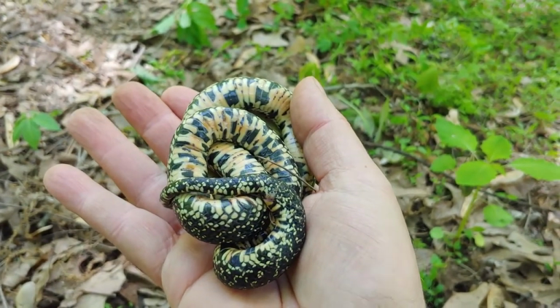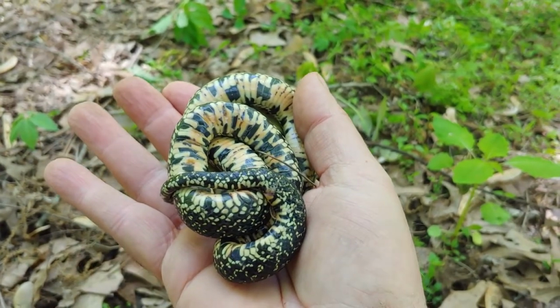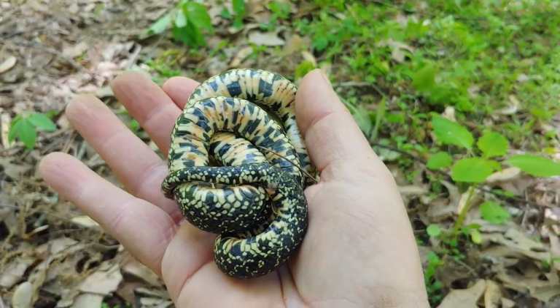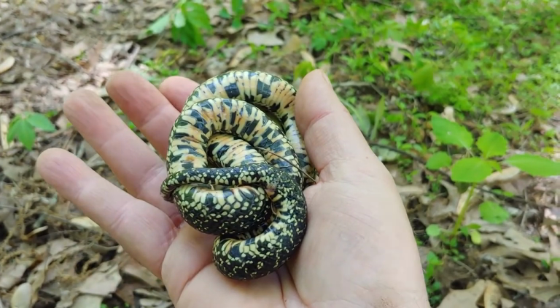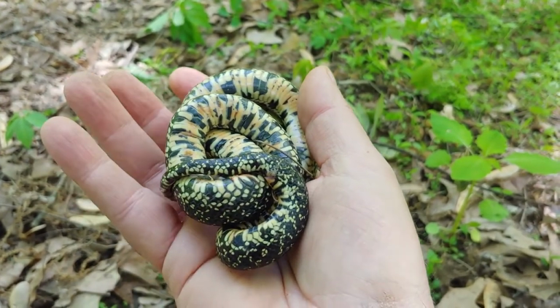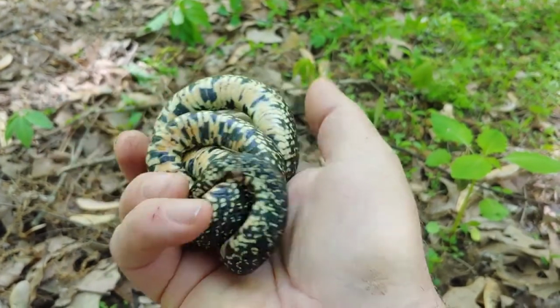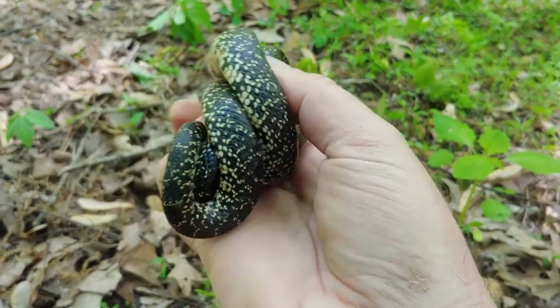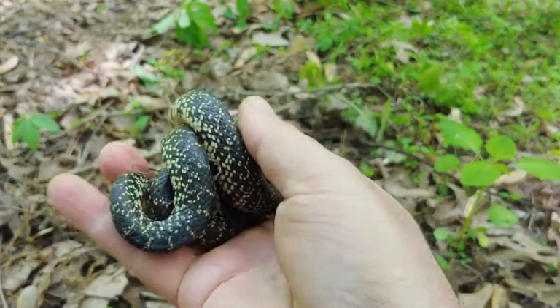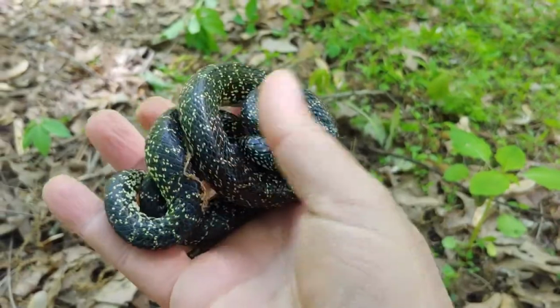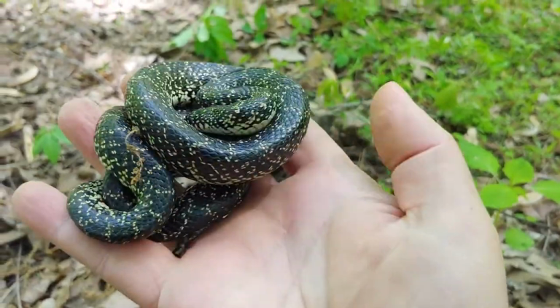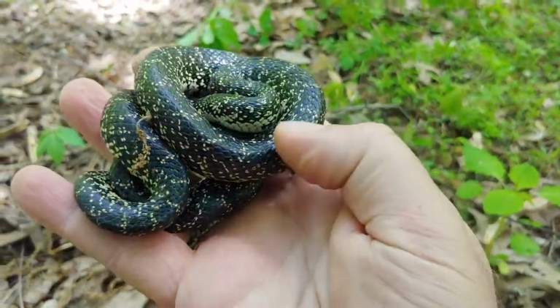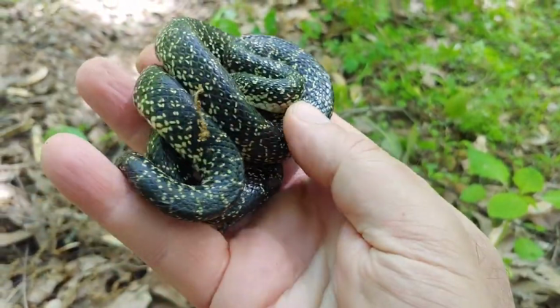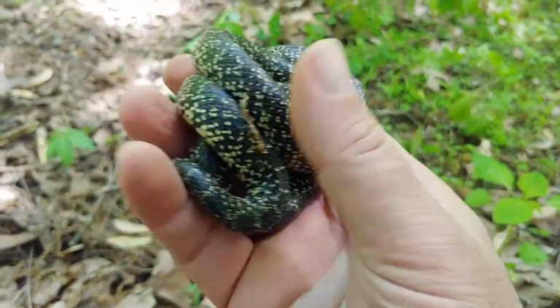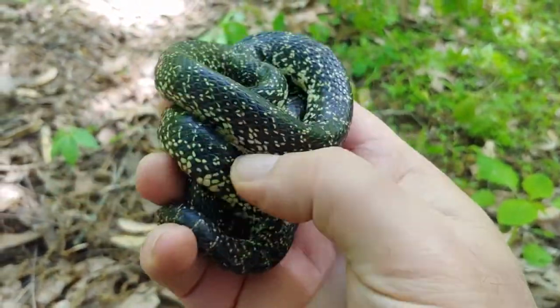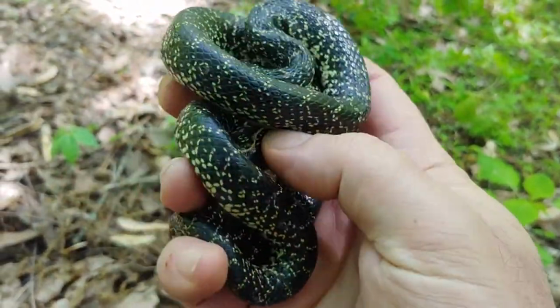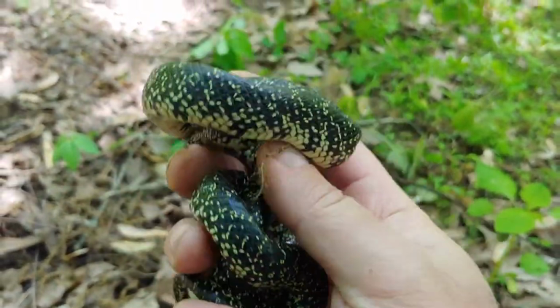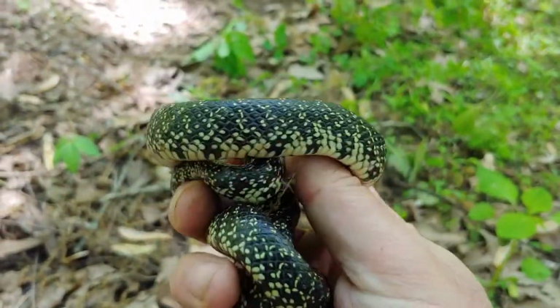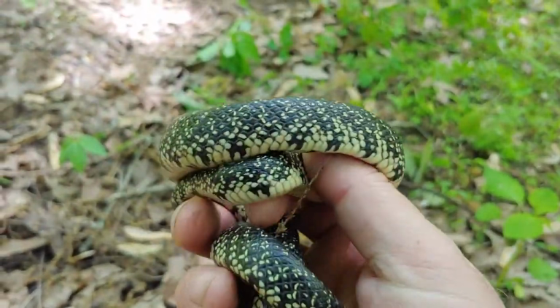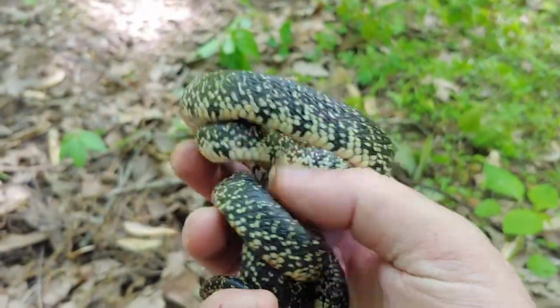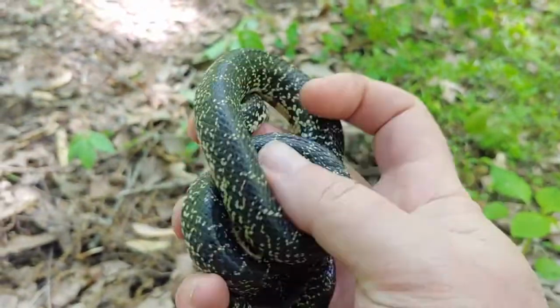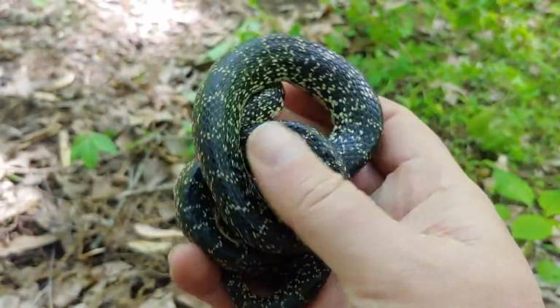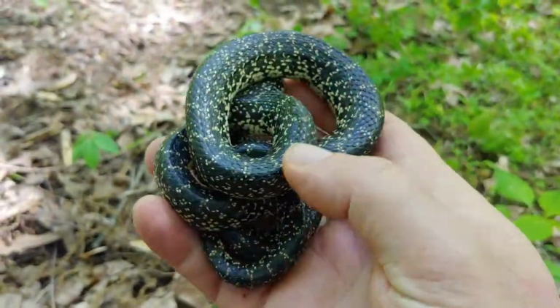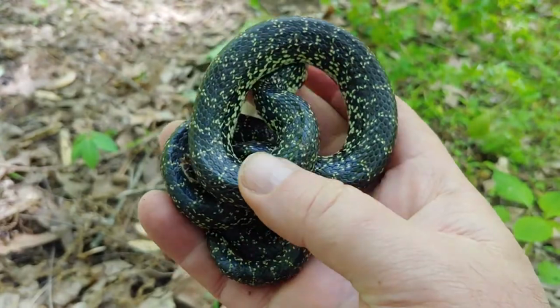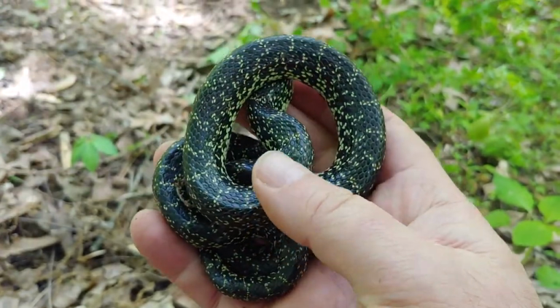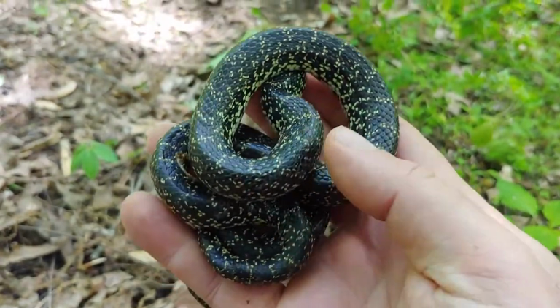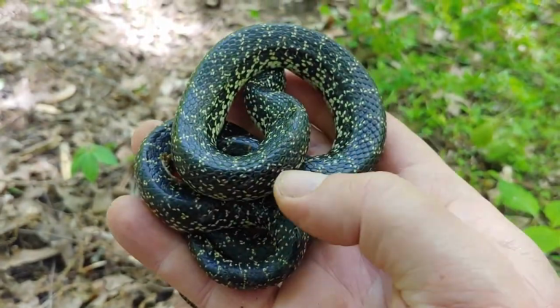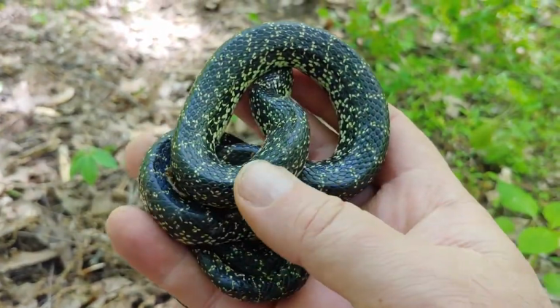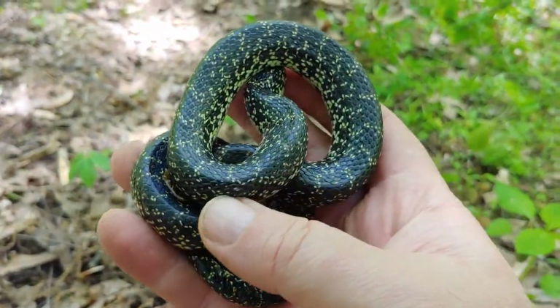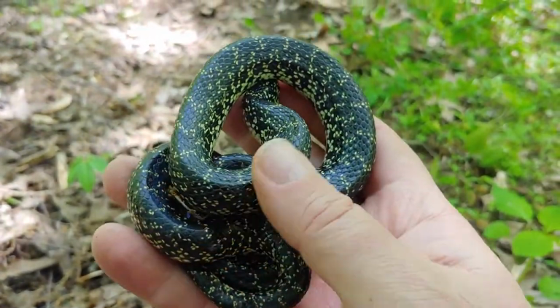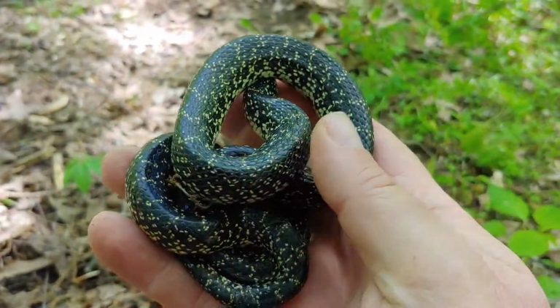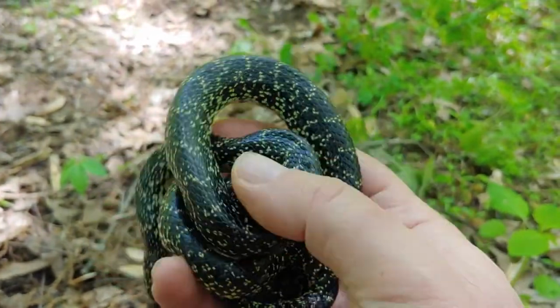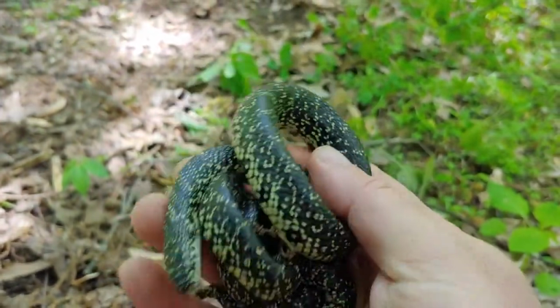A little rough looking — probably needs a shed after the winter time. We found this one under a board we laid out a few years back, near the edge of a cypress swamp.